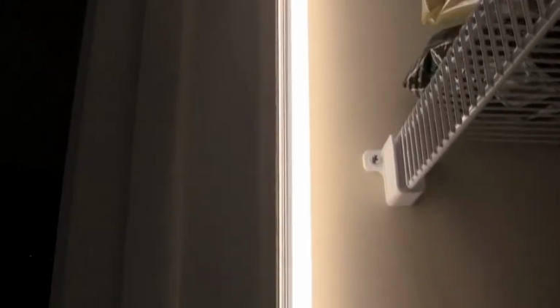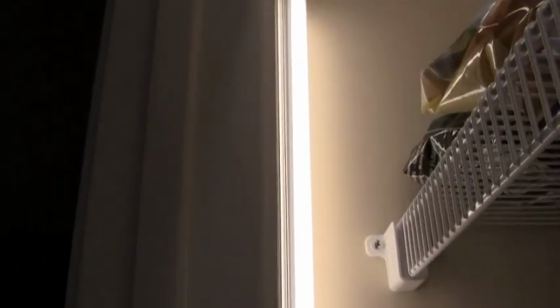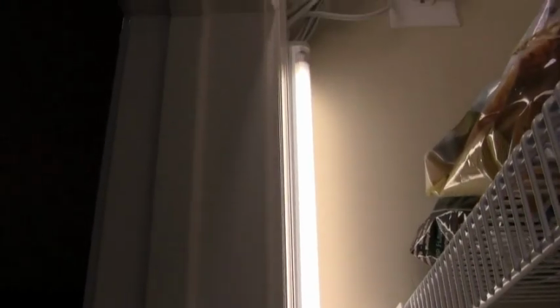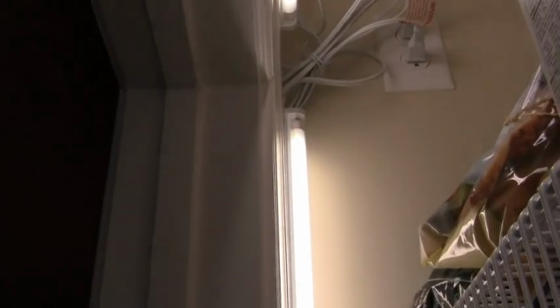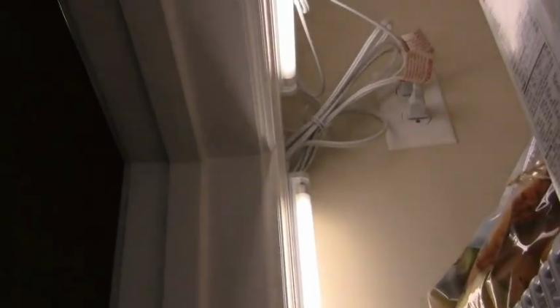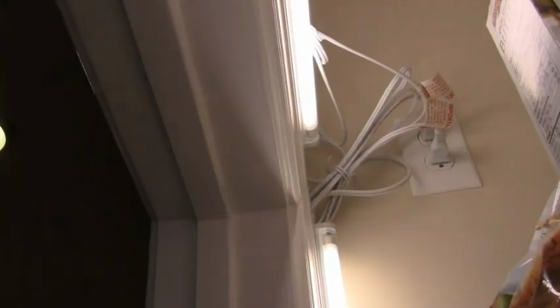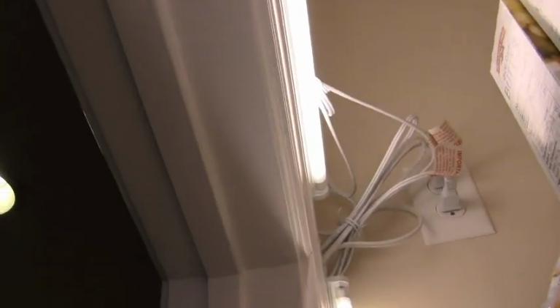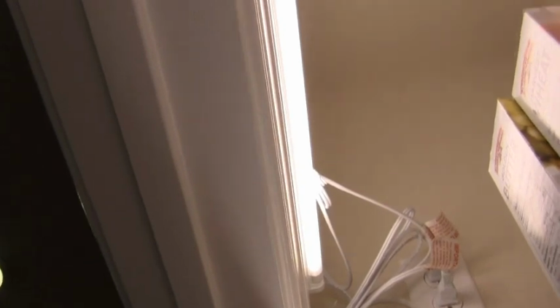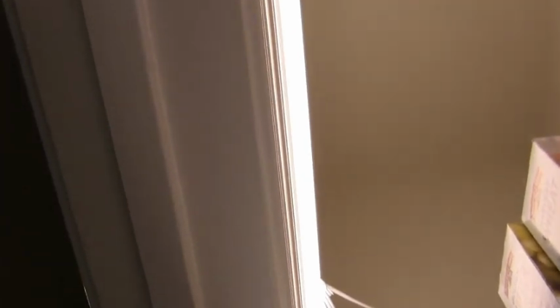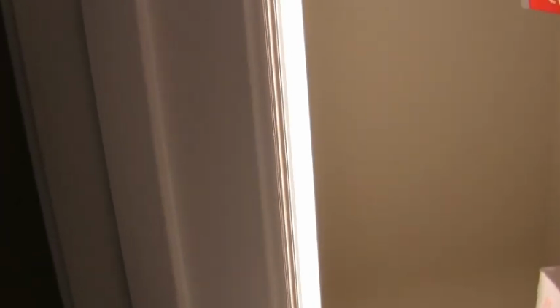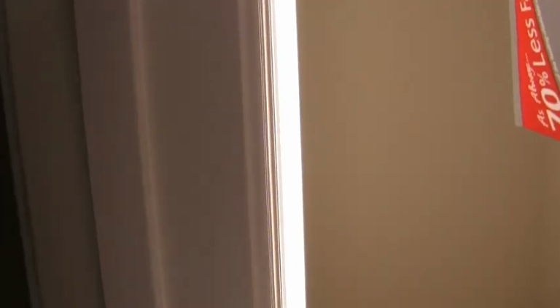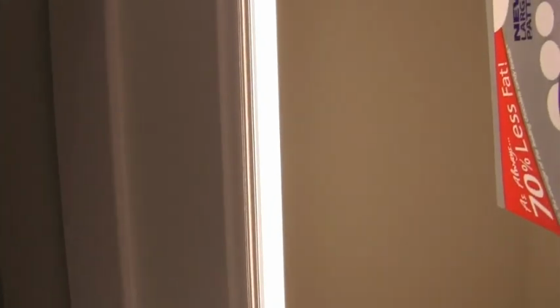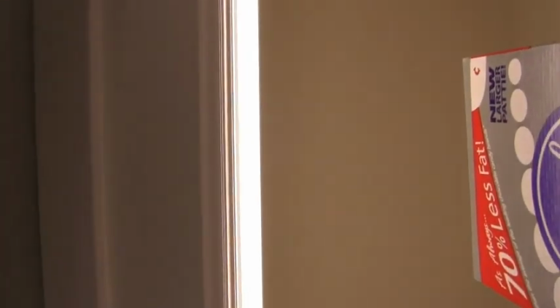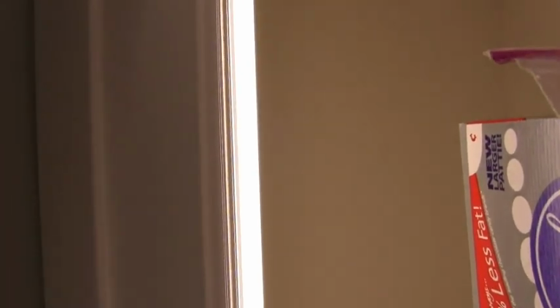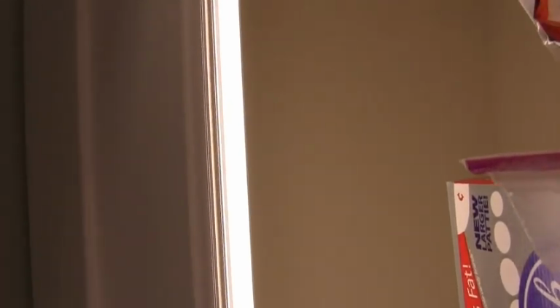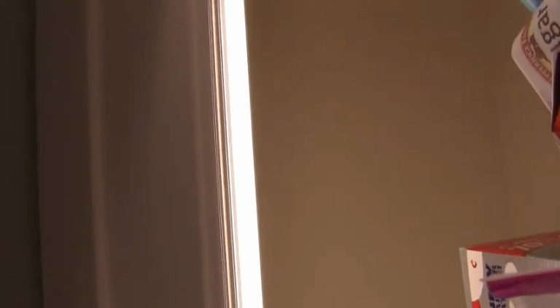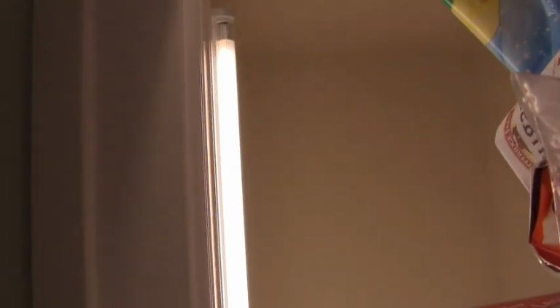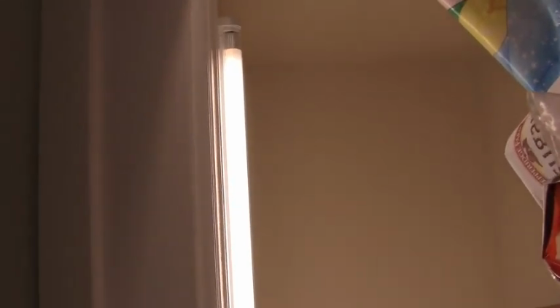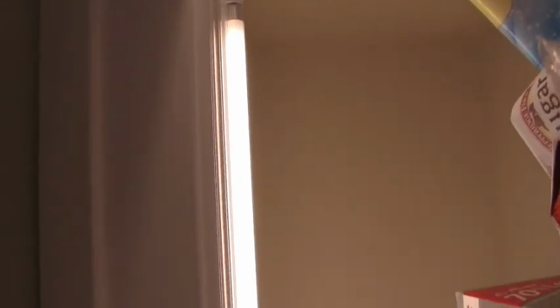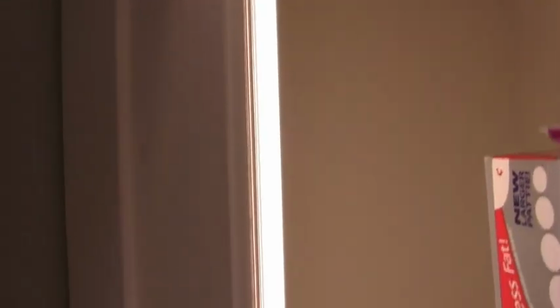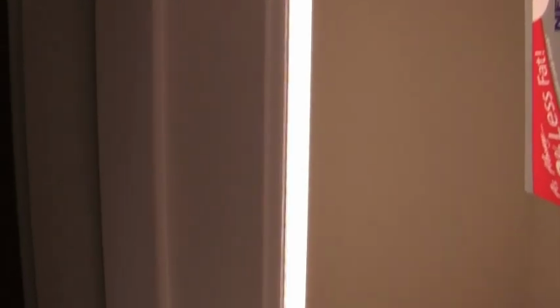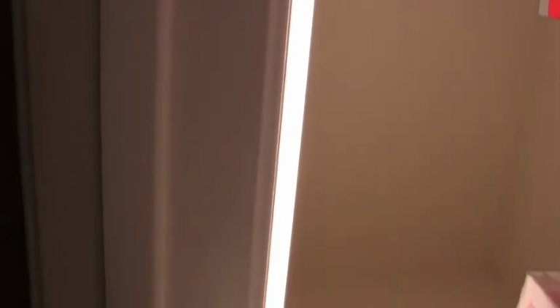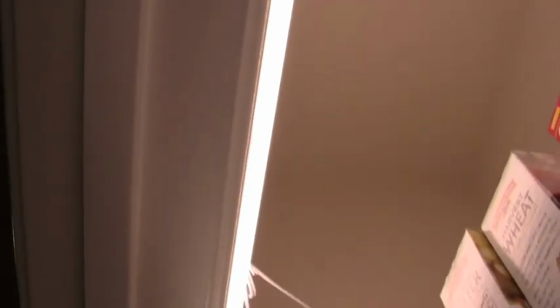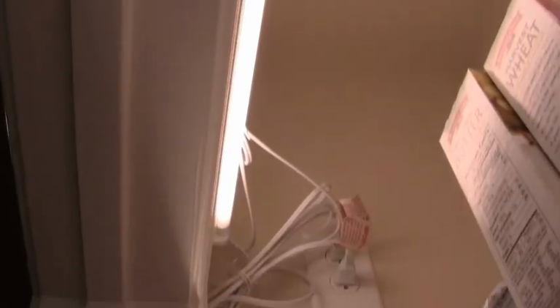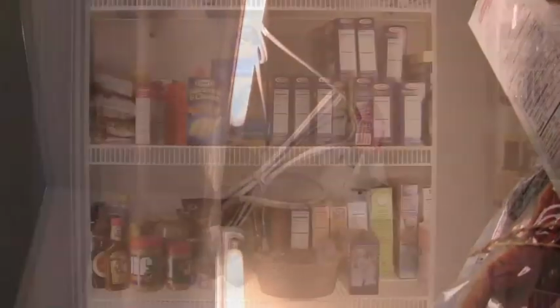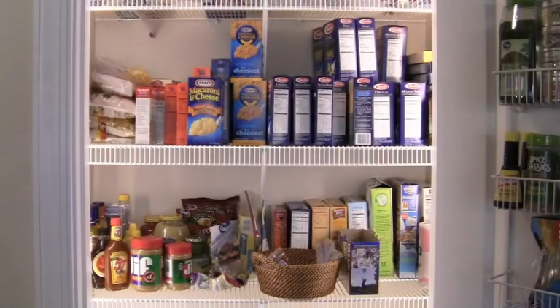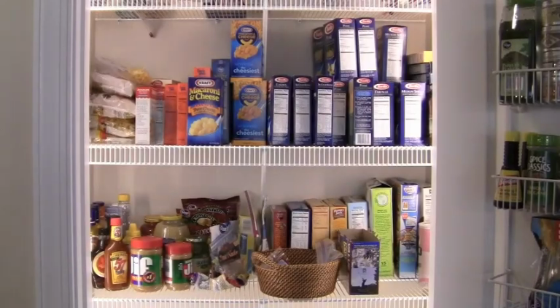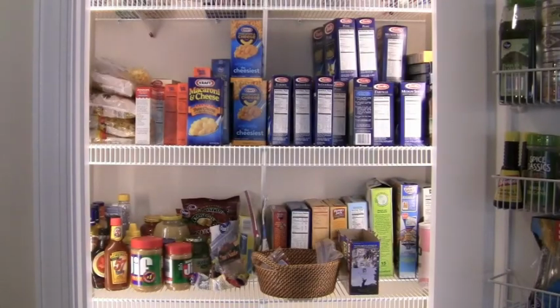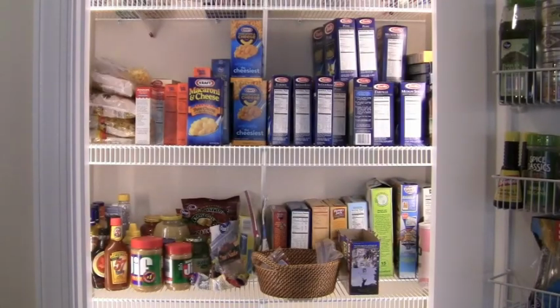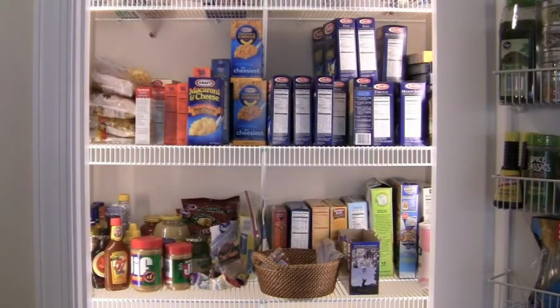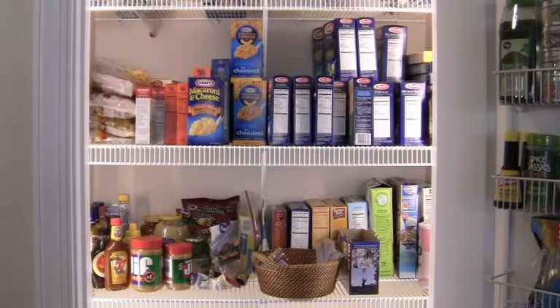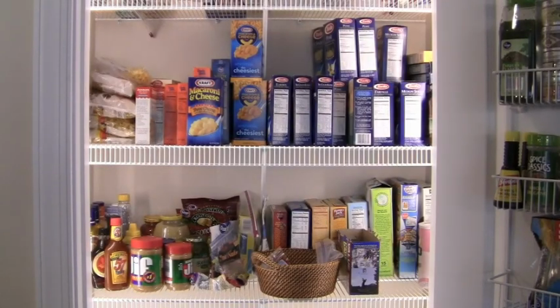Another great application for microfluorescent fixtures is to use them on the underside of shelving. As far as installation goes, all of our microfluorescent fixtures are very easy. You simply screw in two mounting clips, snap the fixture into place, and you're done.